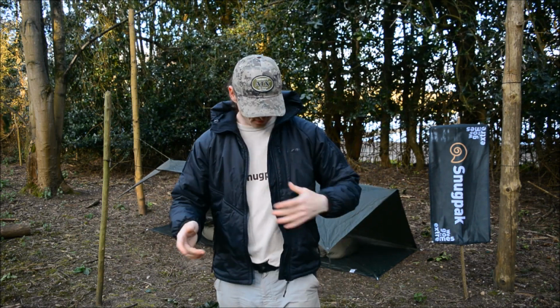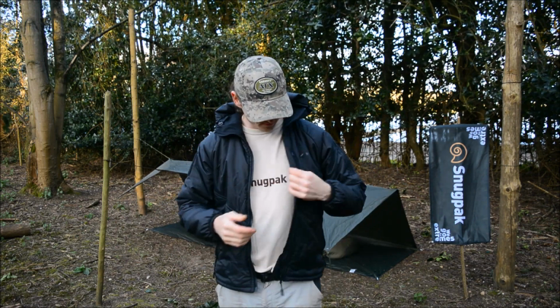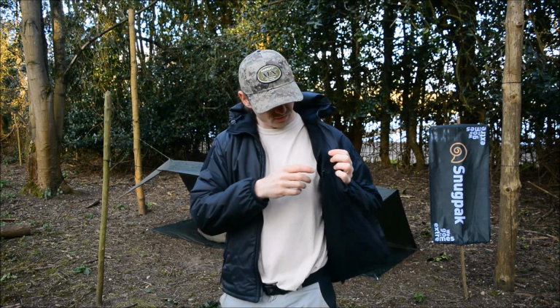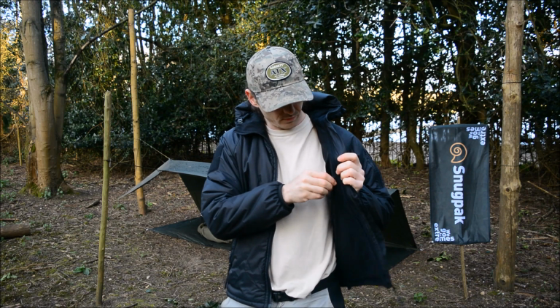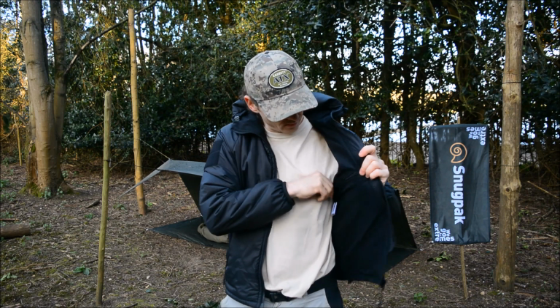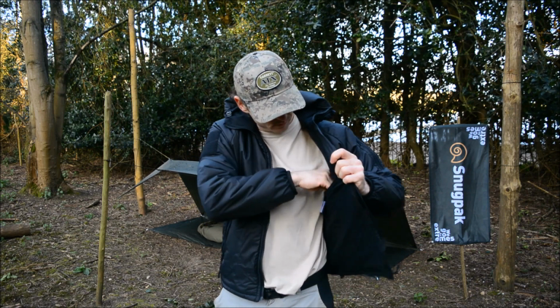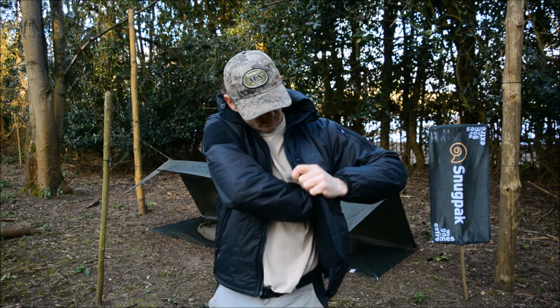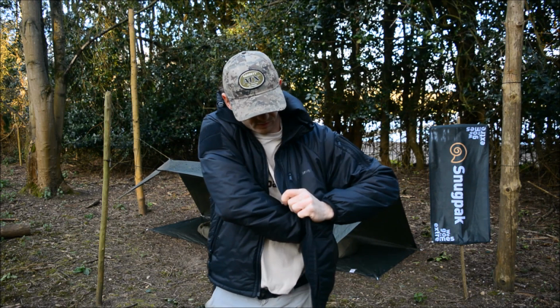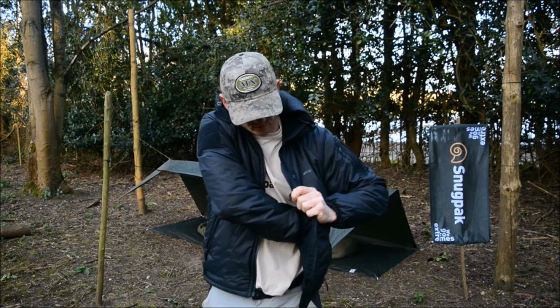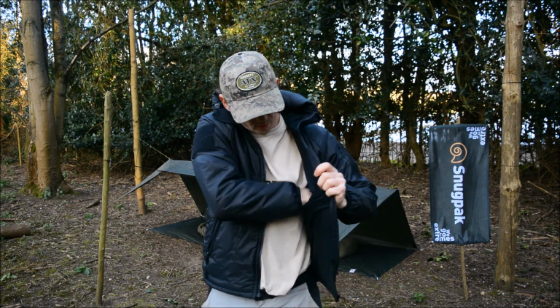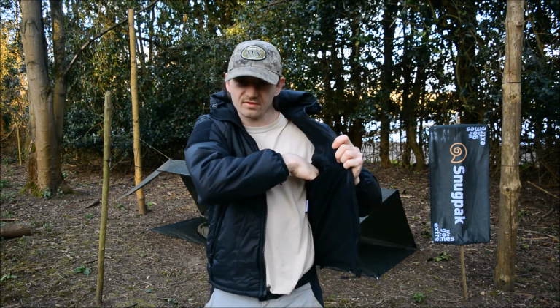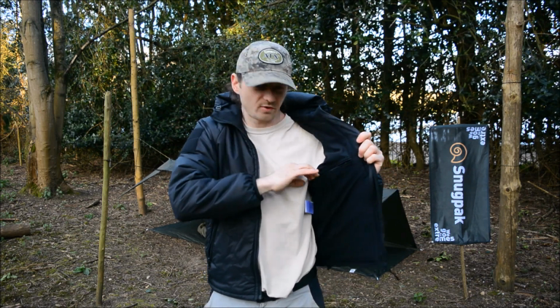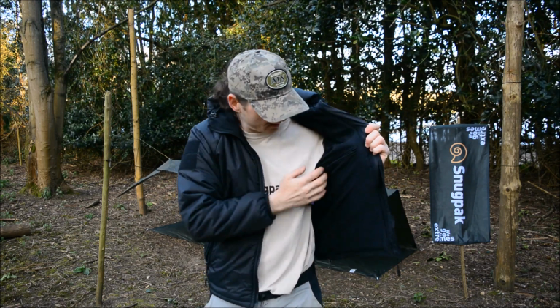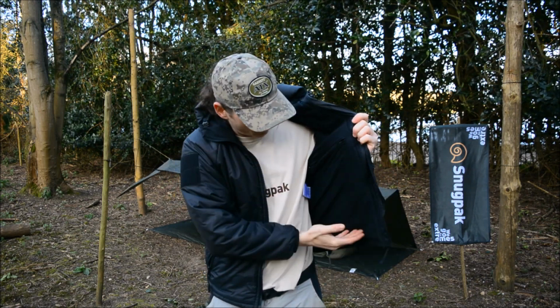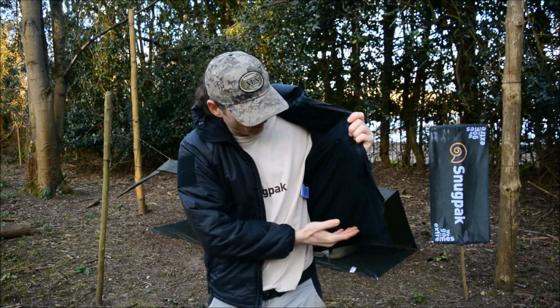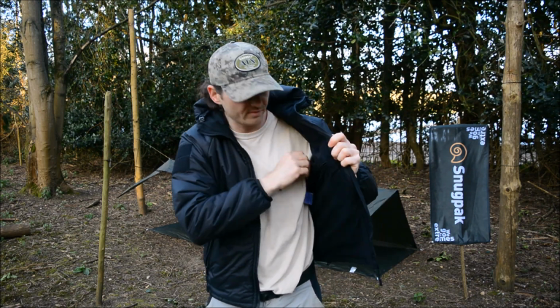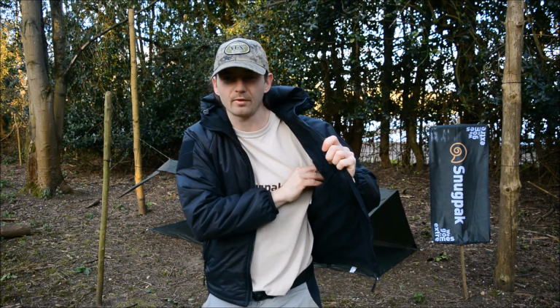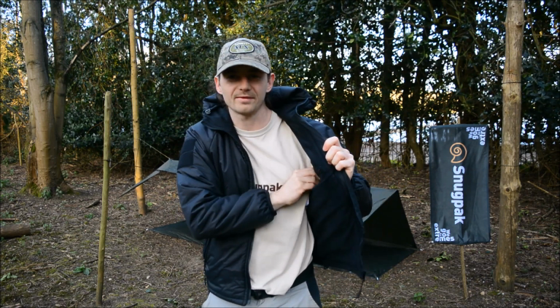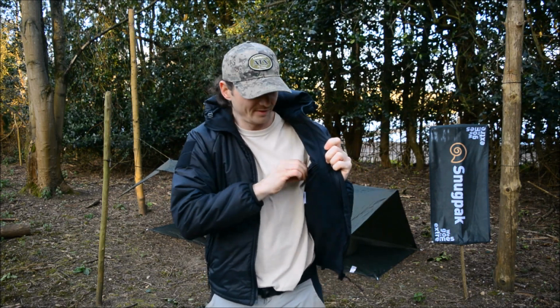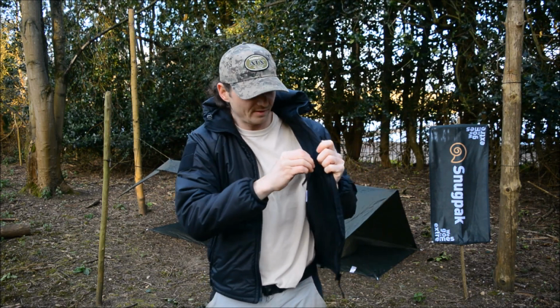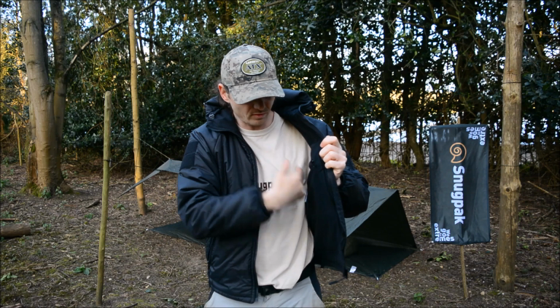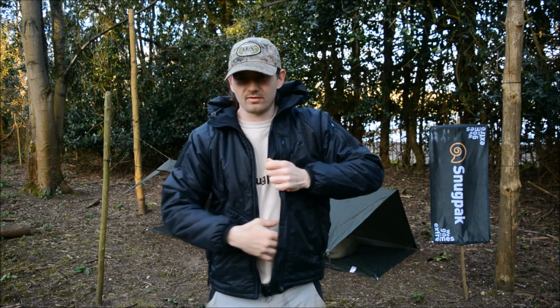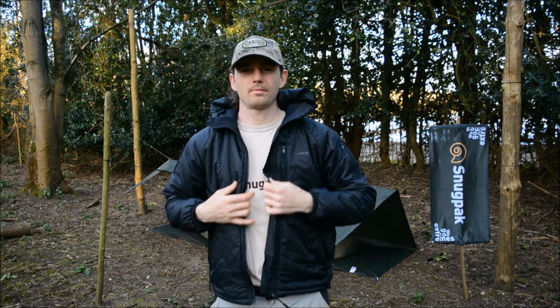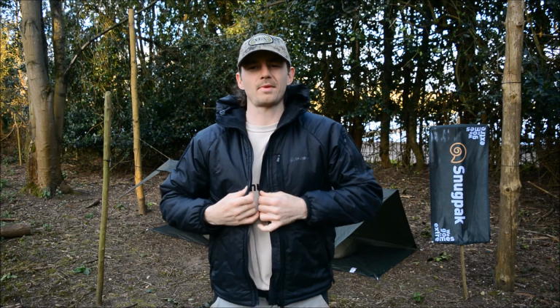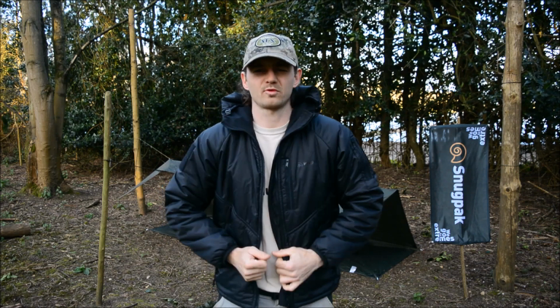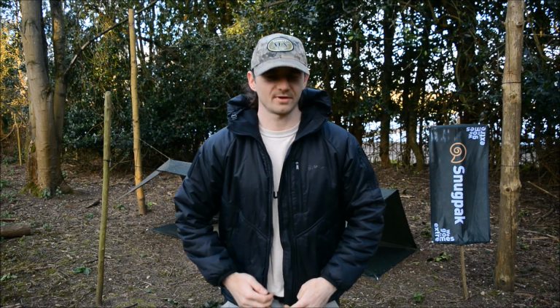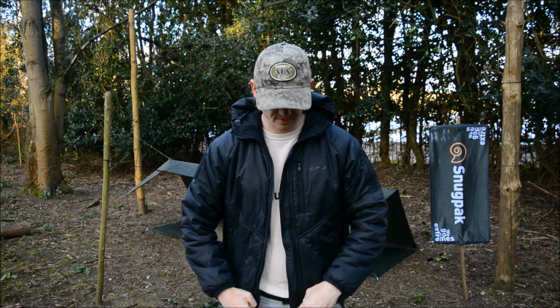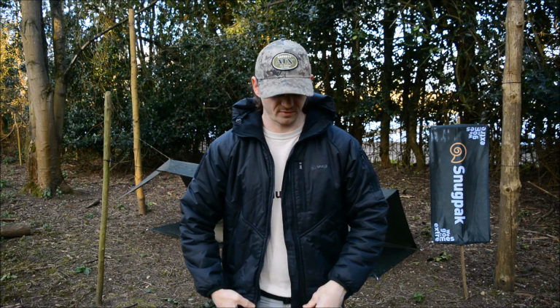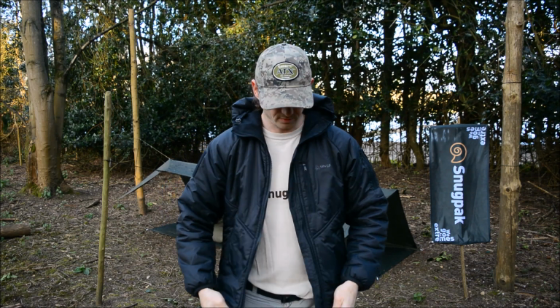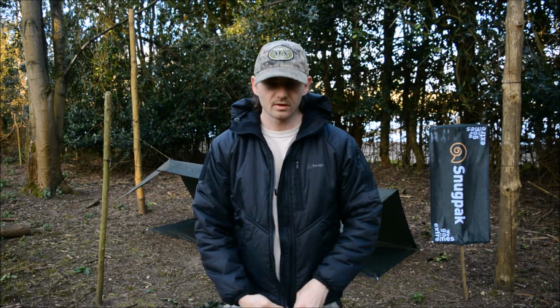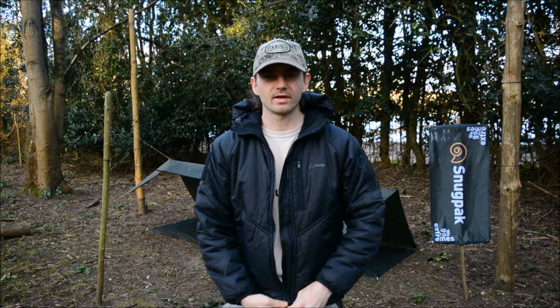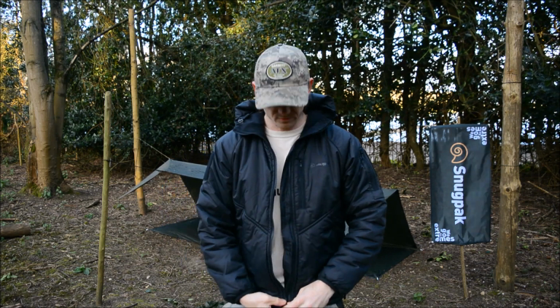Inside there's also a little storage — well, it's not too little, it goes all the way down to the bottom there. Nice. I'd put a map or something in there if you really wanted.